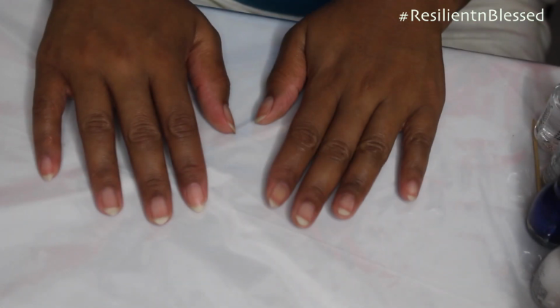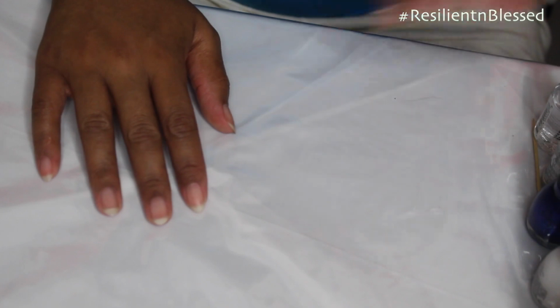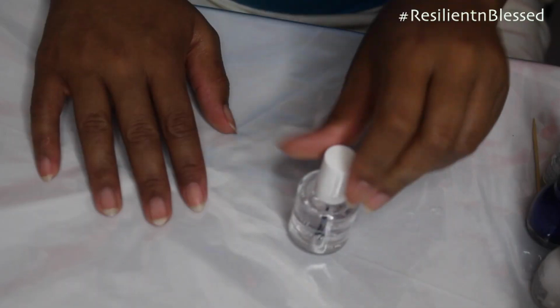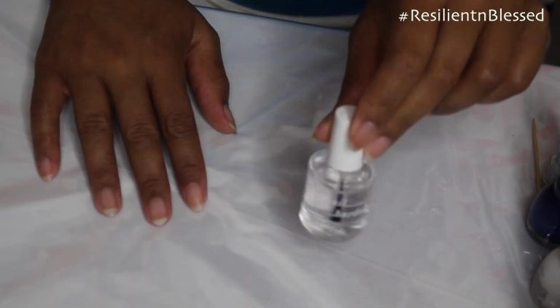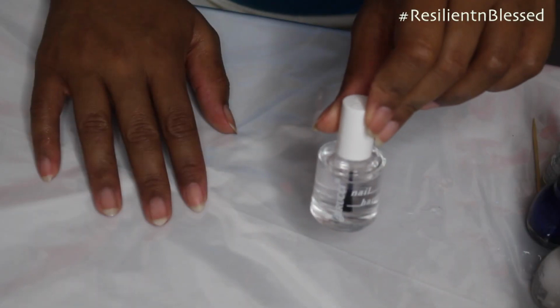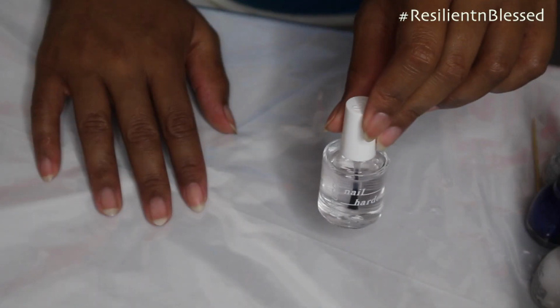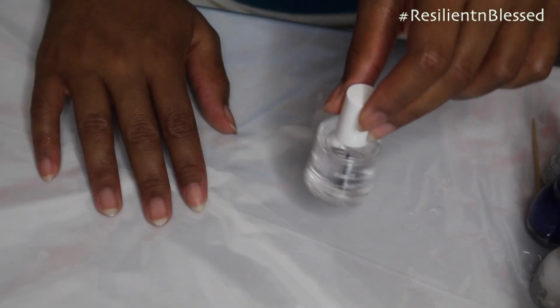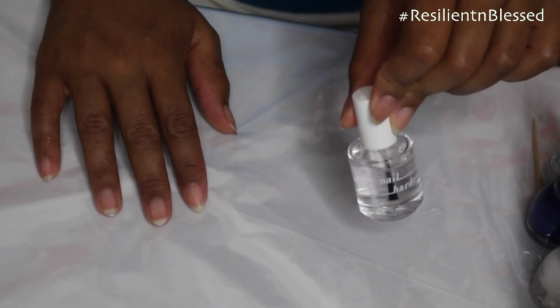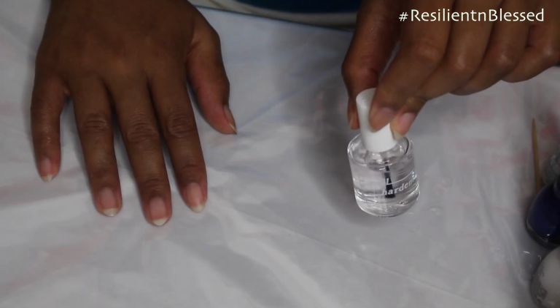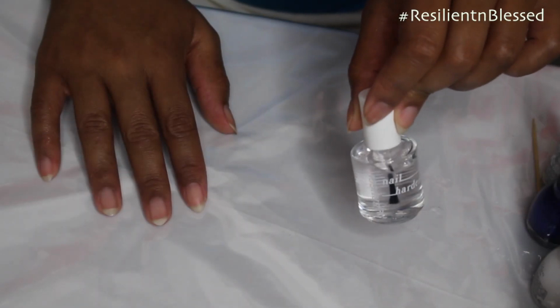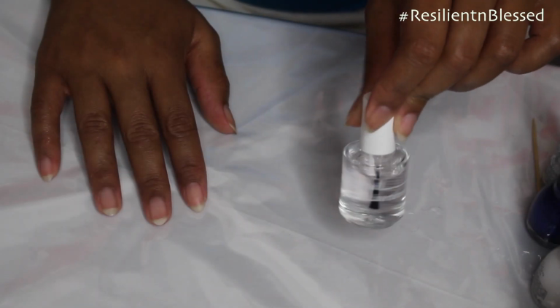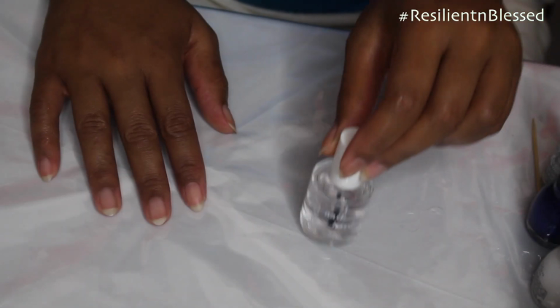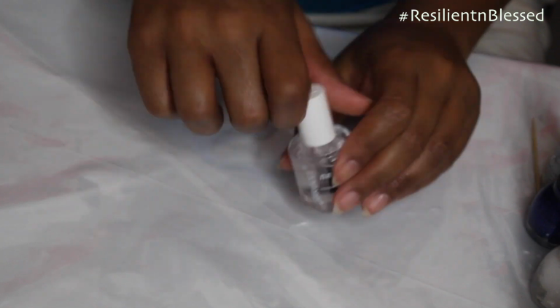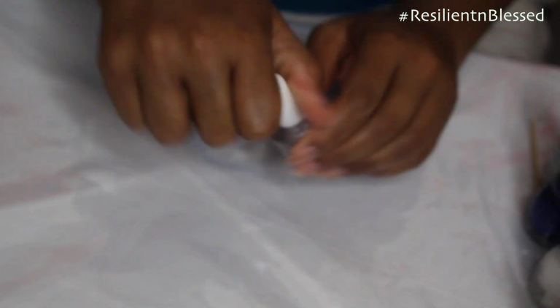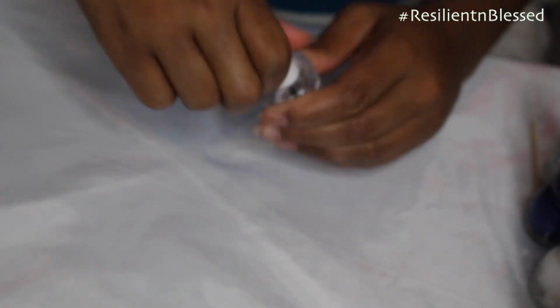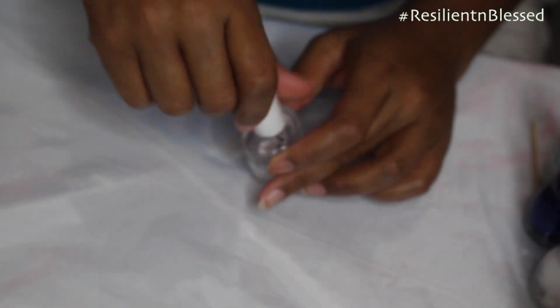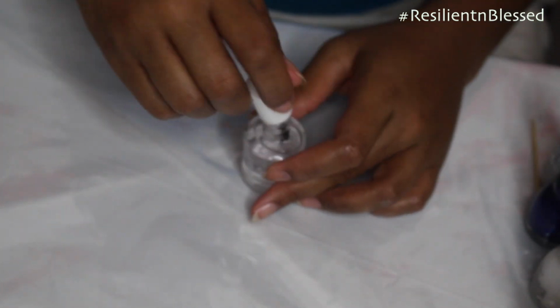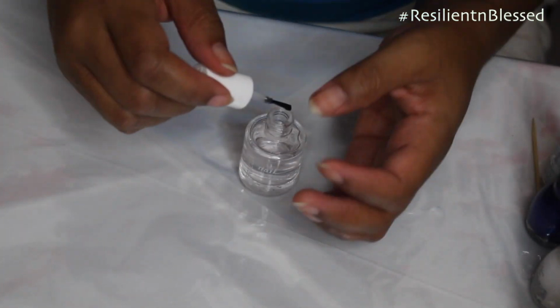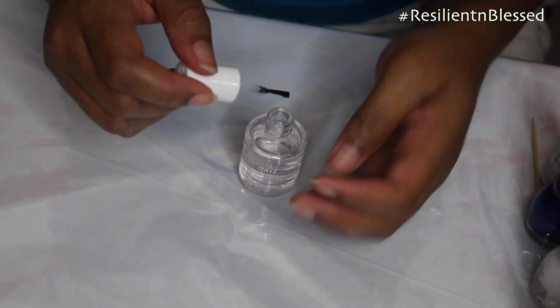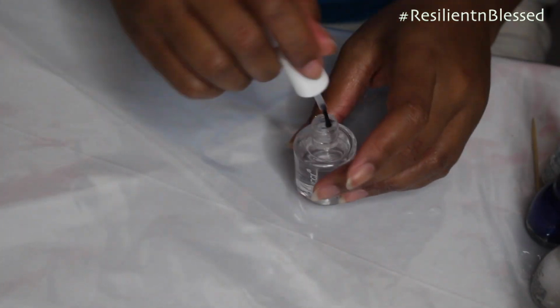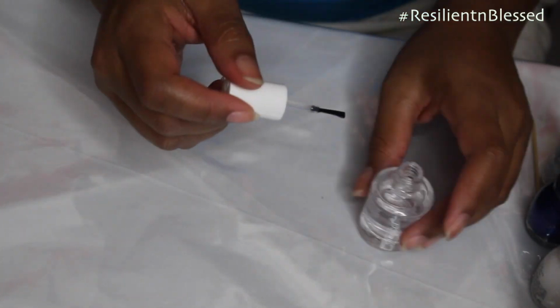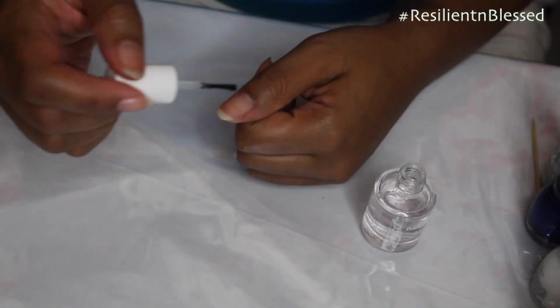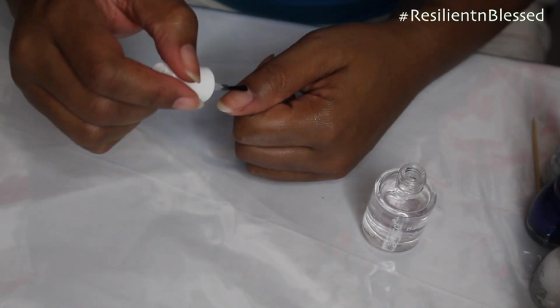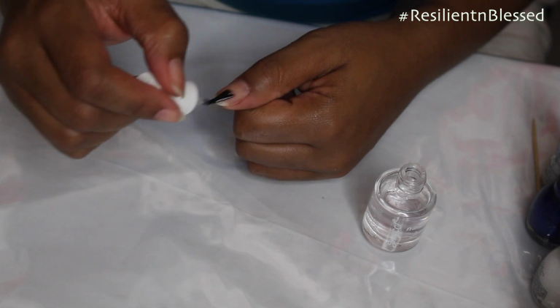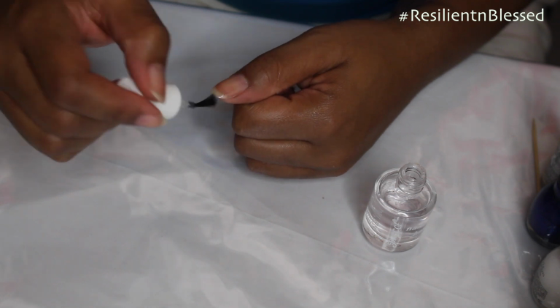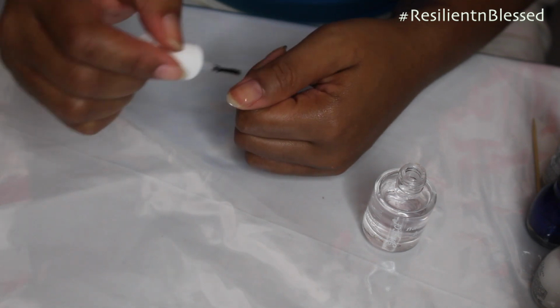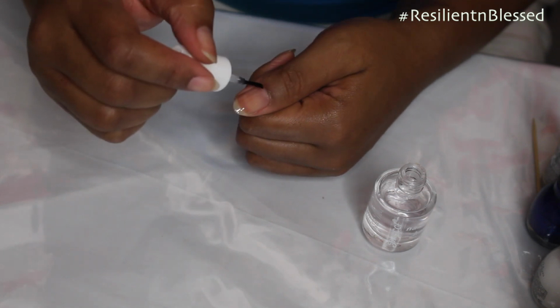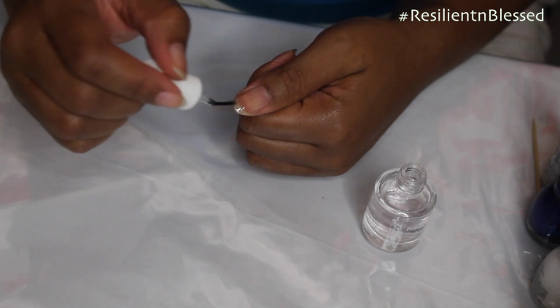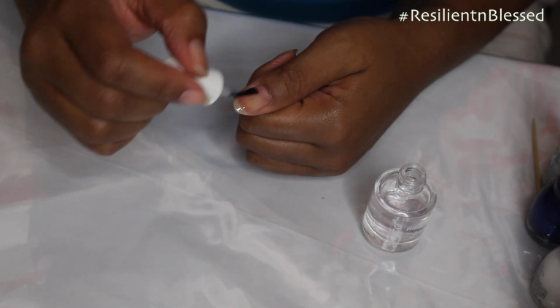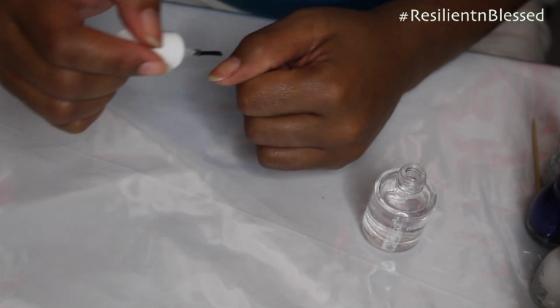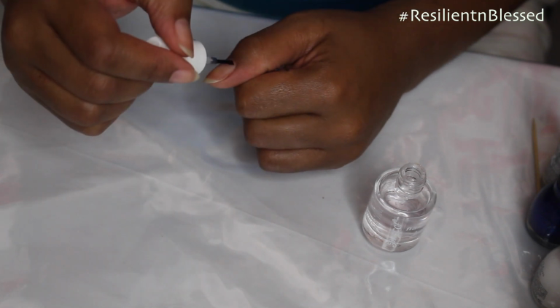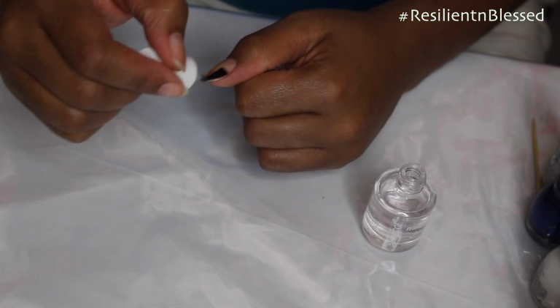I'm going to apply my clear nail polish to add as a base coat or a topcoat, and it's also going to help protect my nails from any staining.